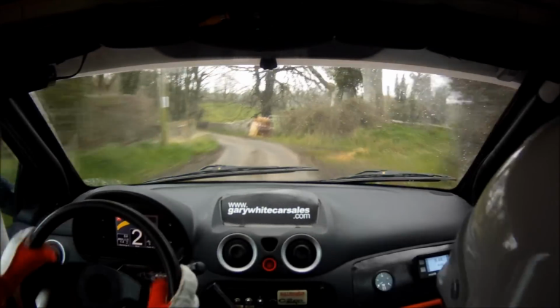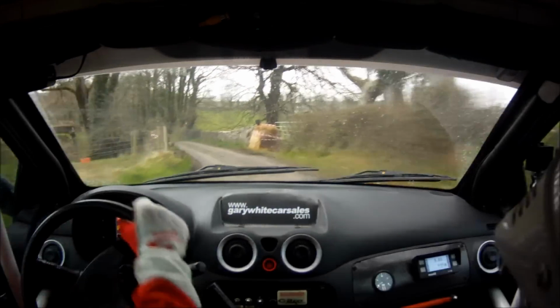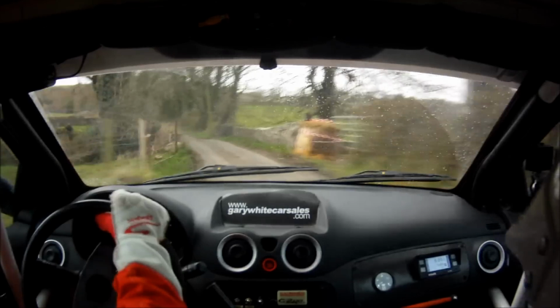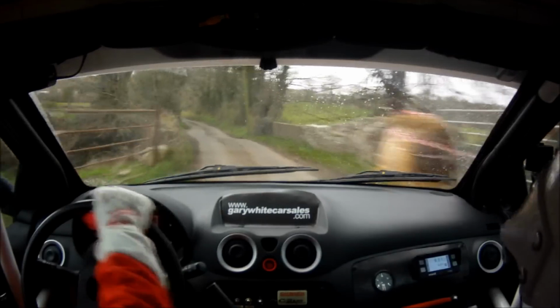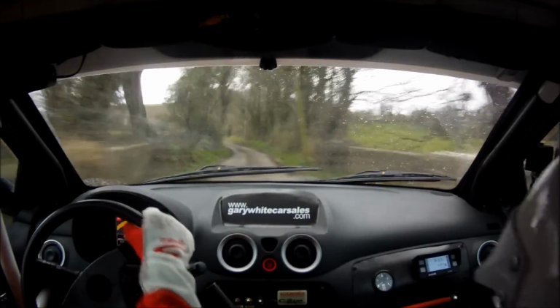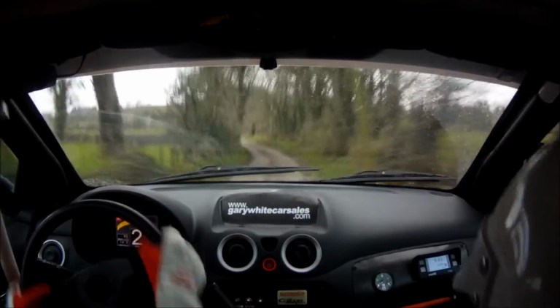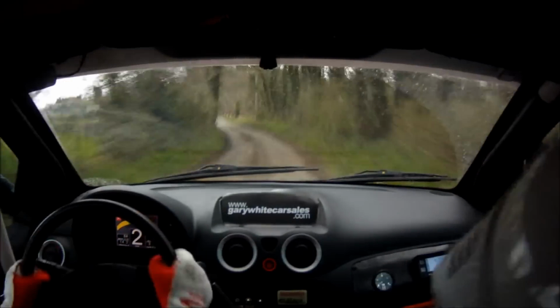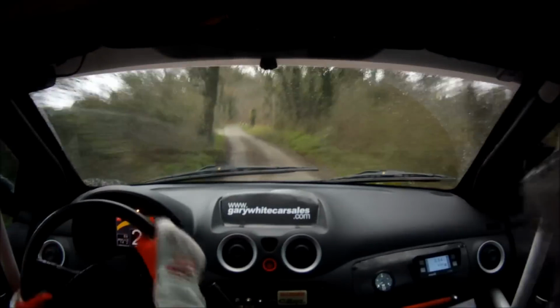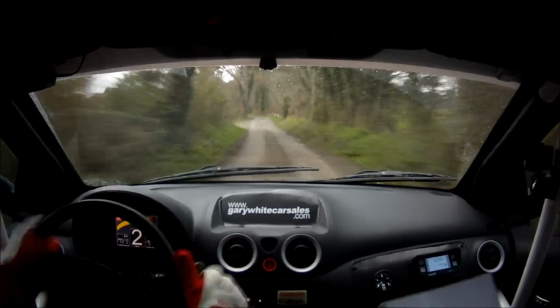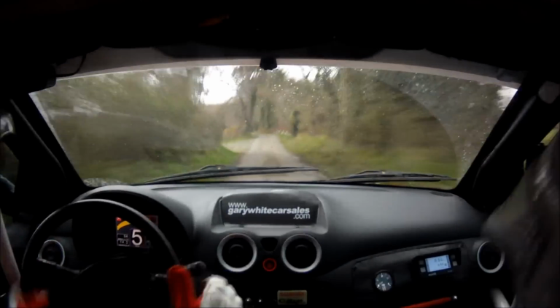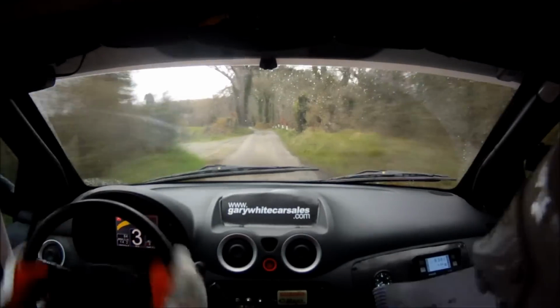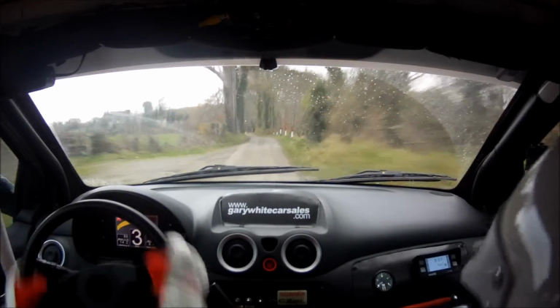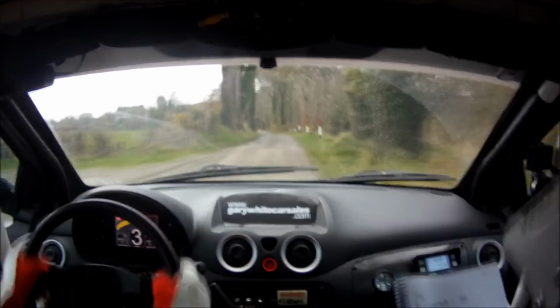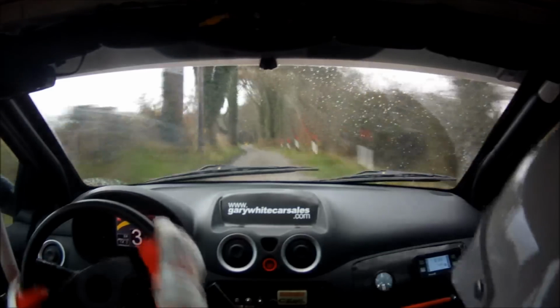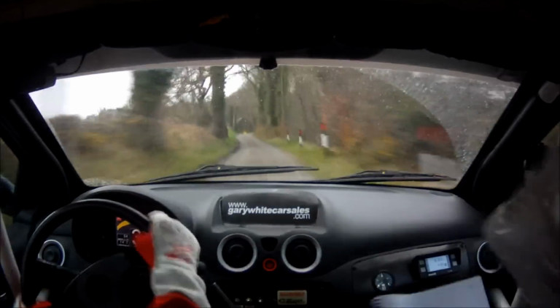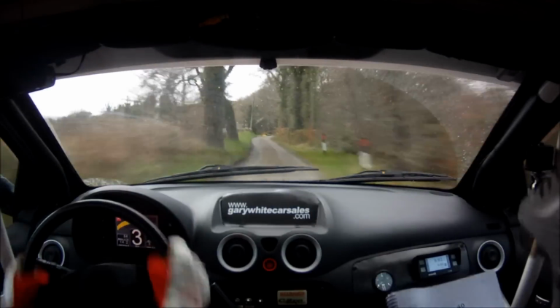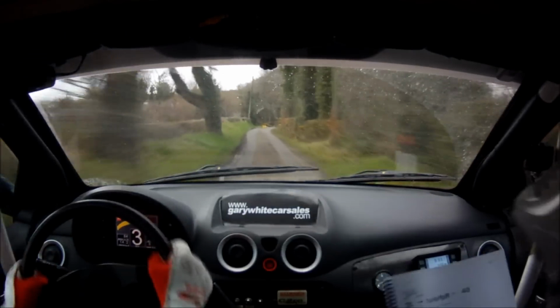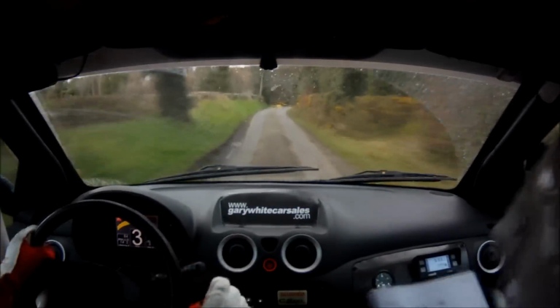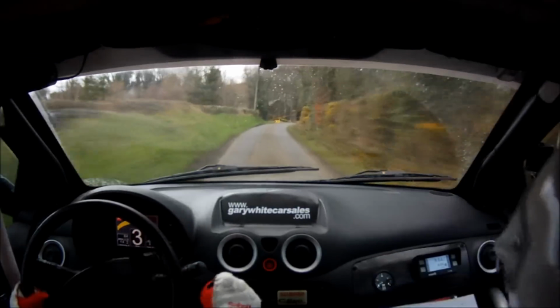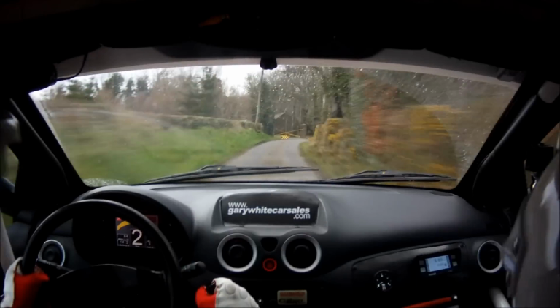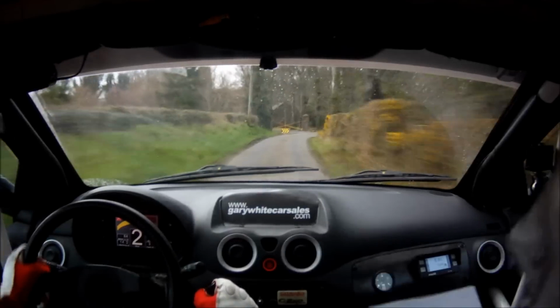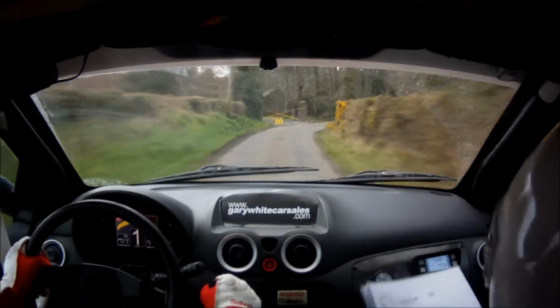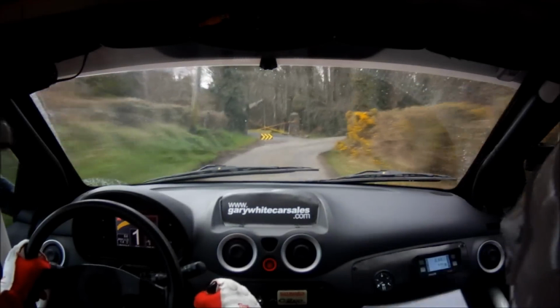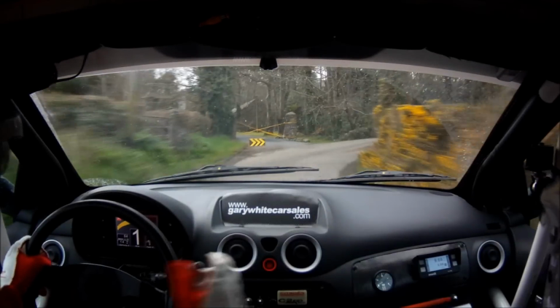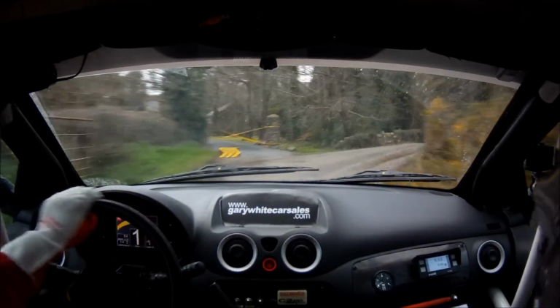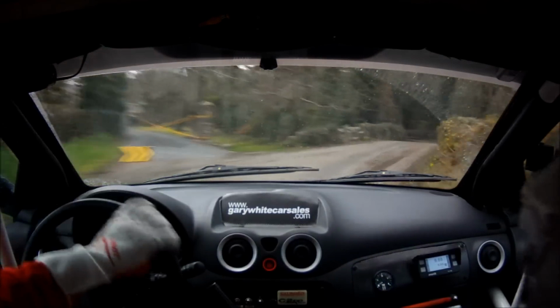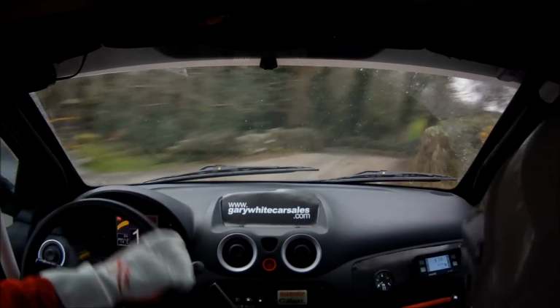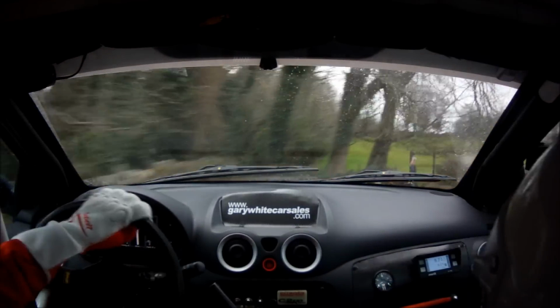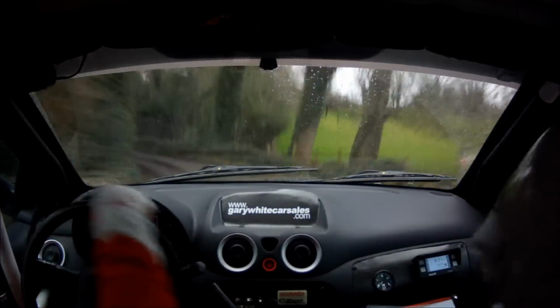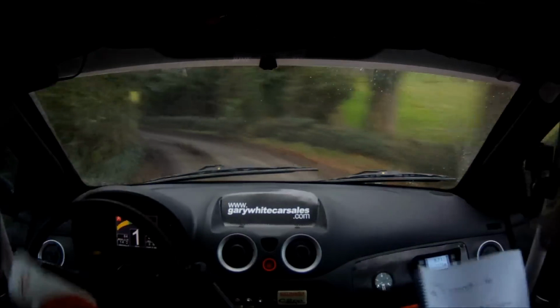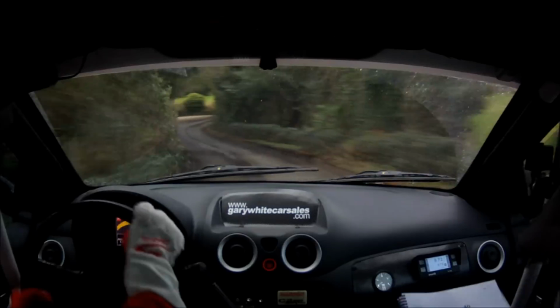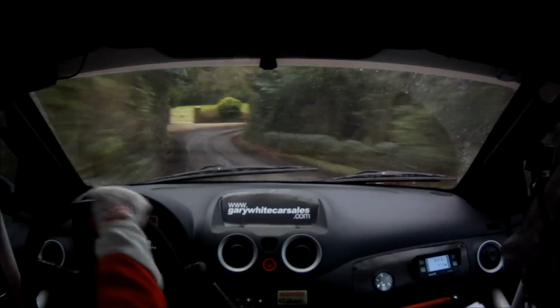Here's the 6 left. 150, up mid. Turn square right. Repeat: turn square right, 1 left over bump bridge. And tight 1 right. Repeat: tight 1 right.